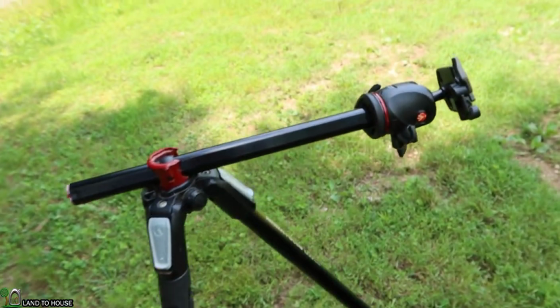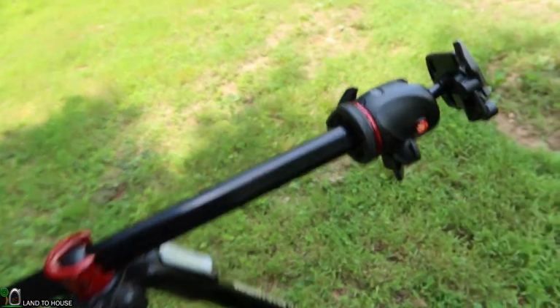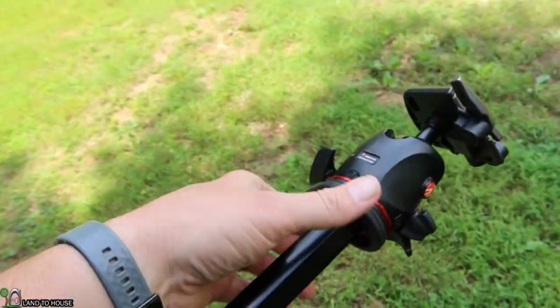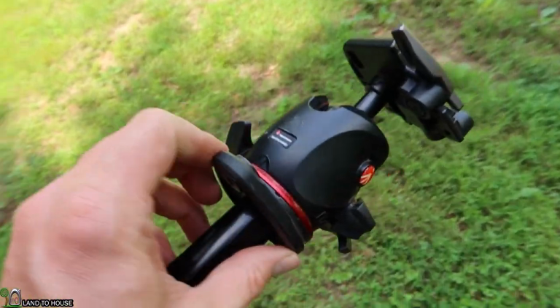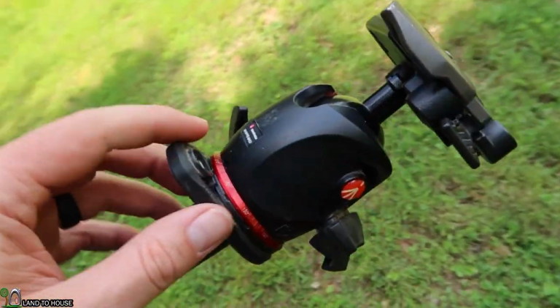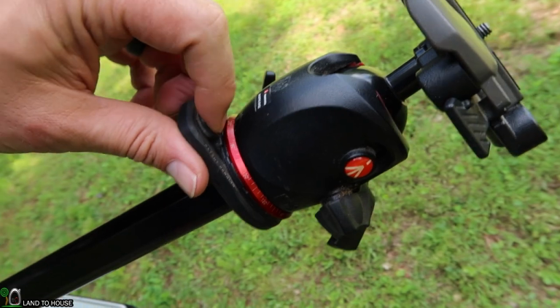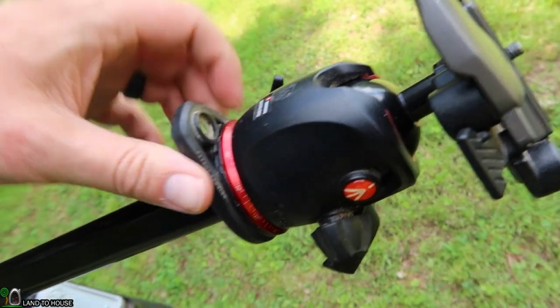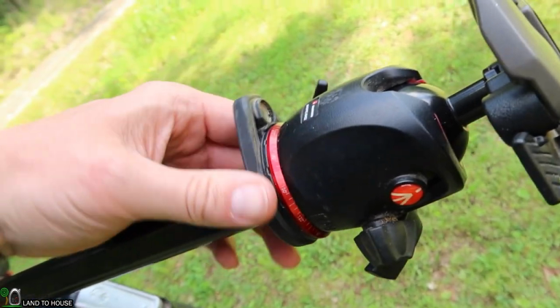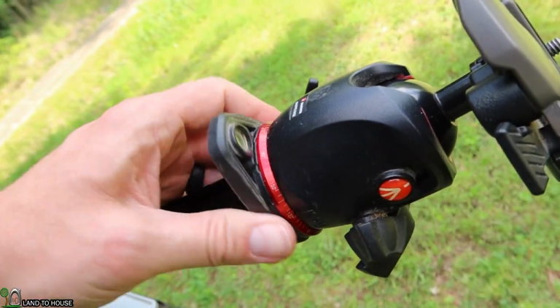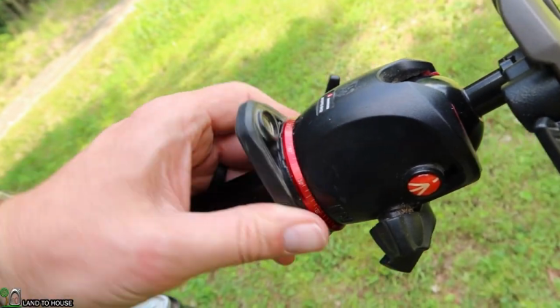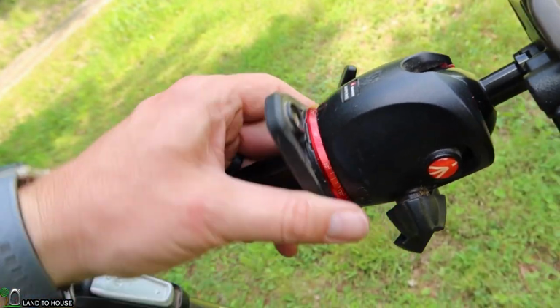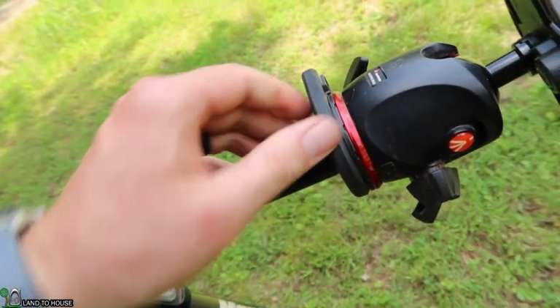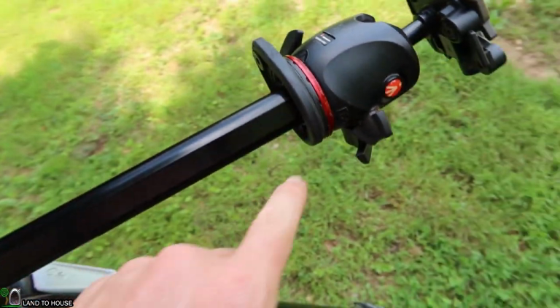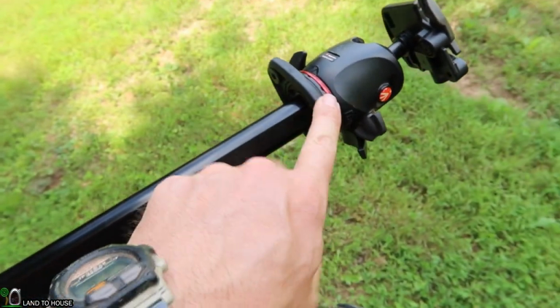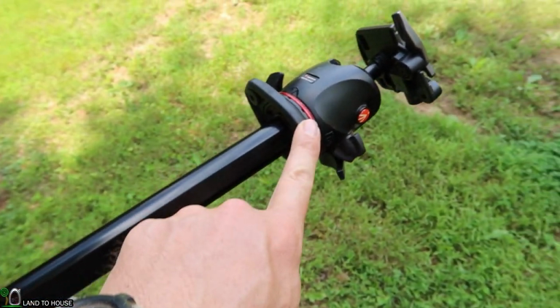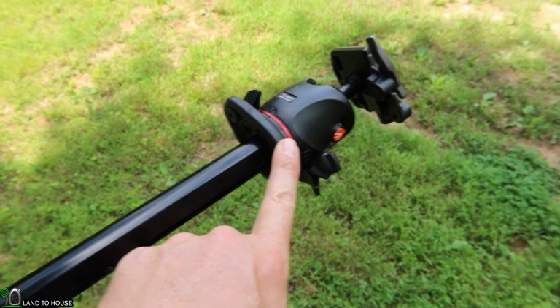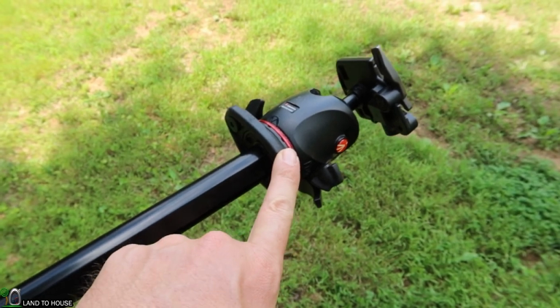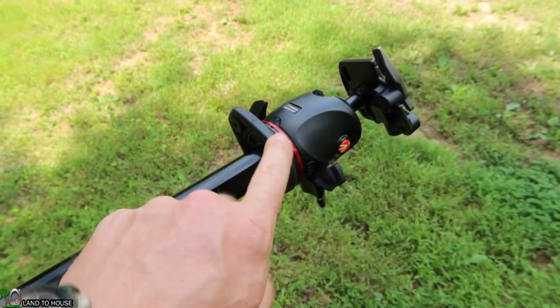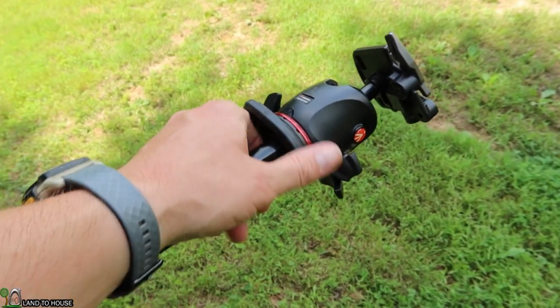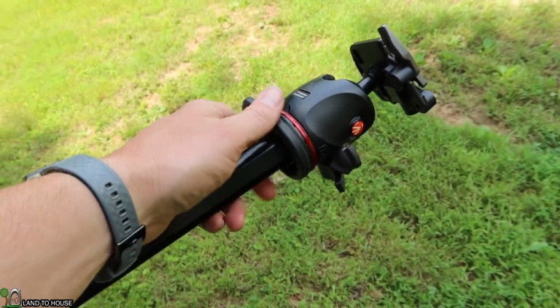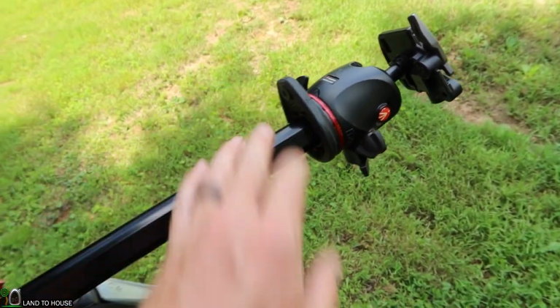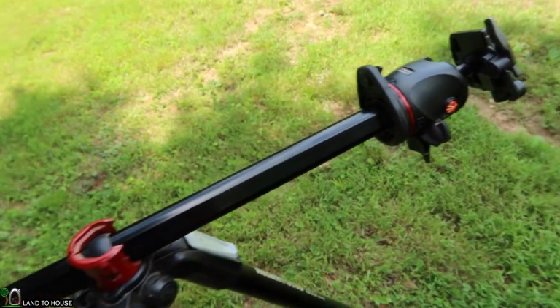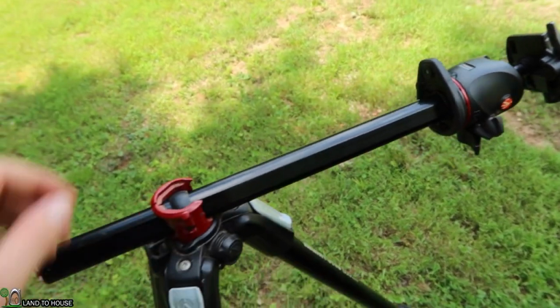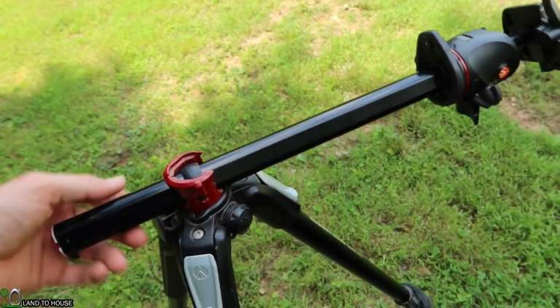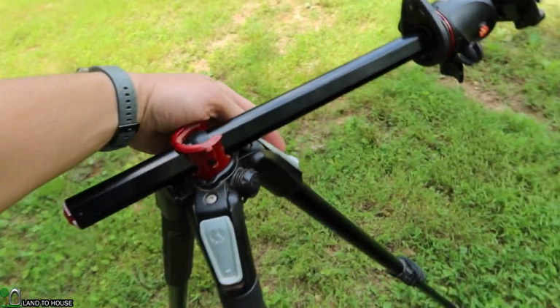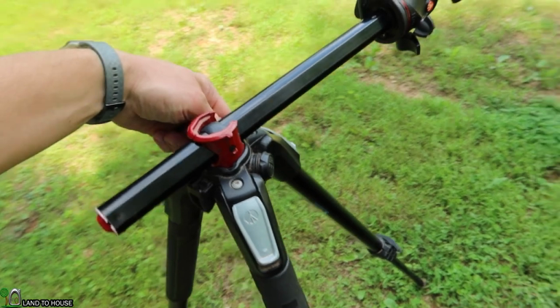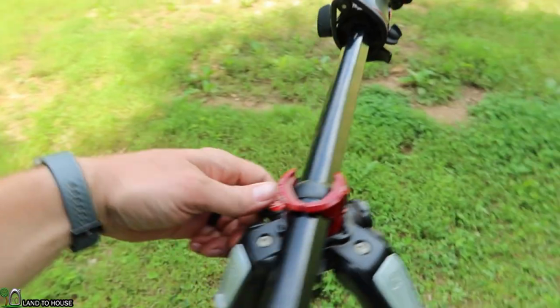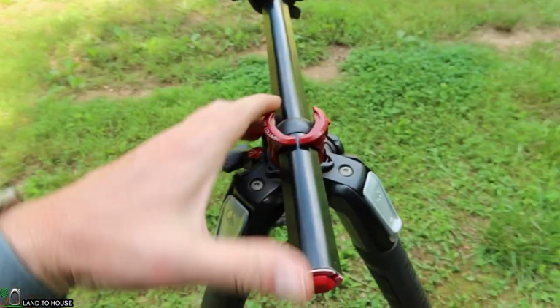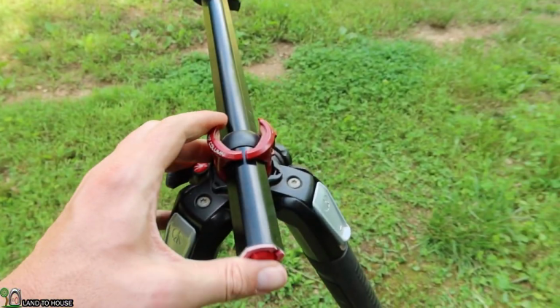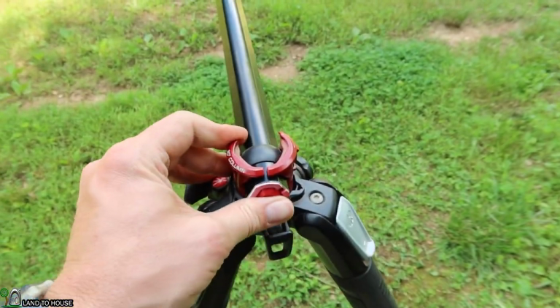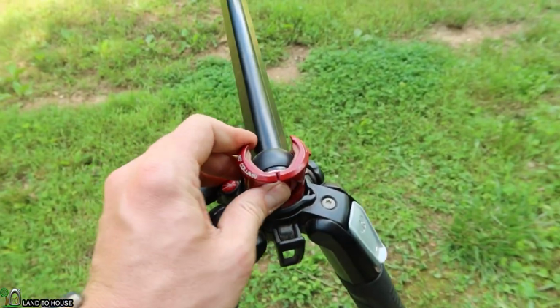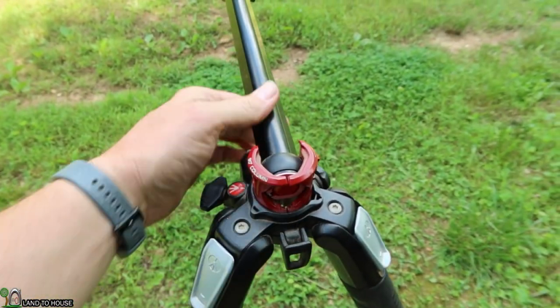It's got a level up here on this little swivel, and then it has the three-eighths thread on top of the tripod. So let me get this back into regular position and I'll discuss the things that I don't care much about.